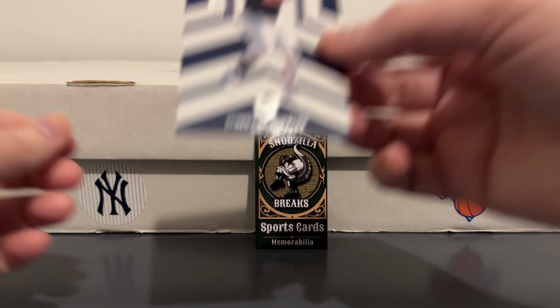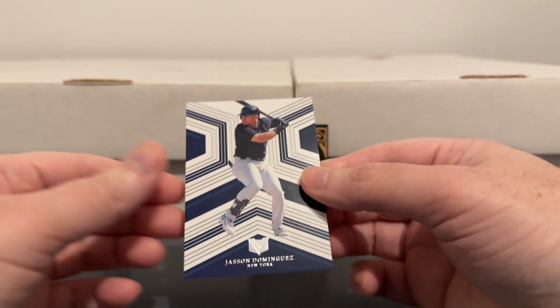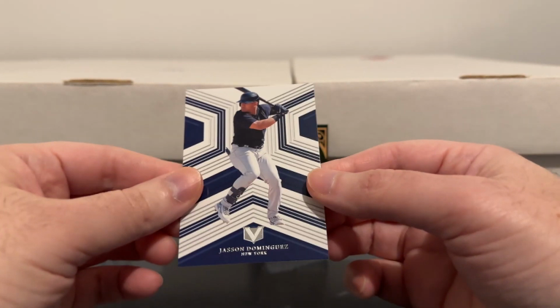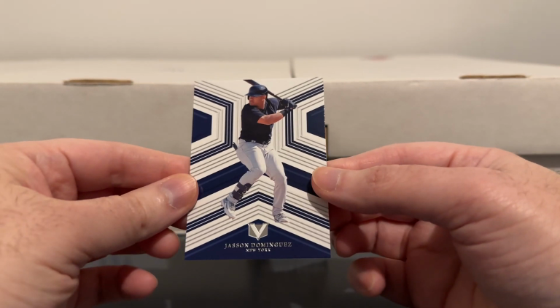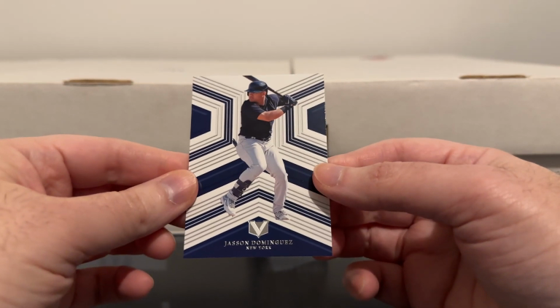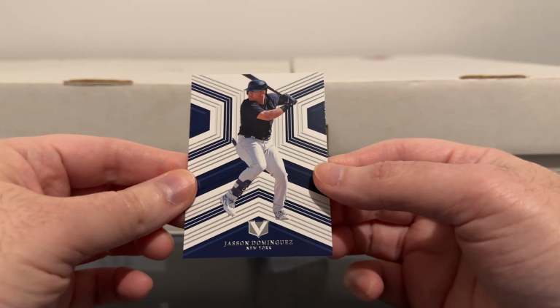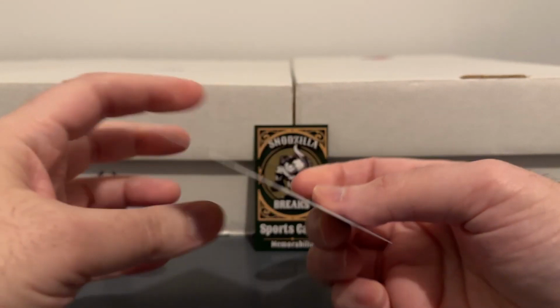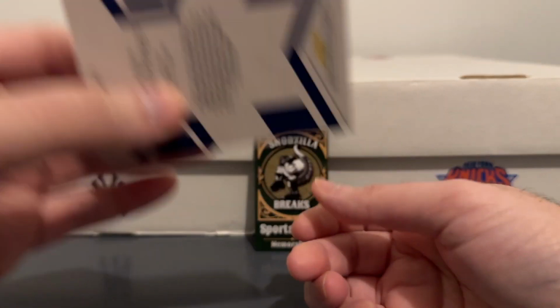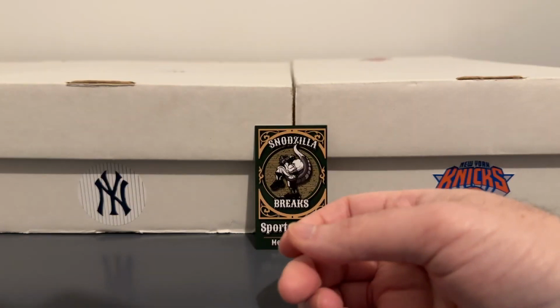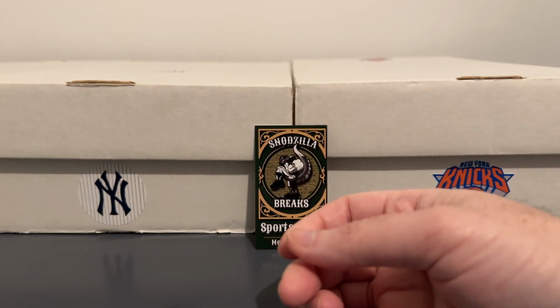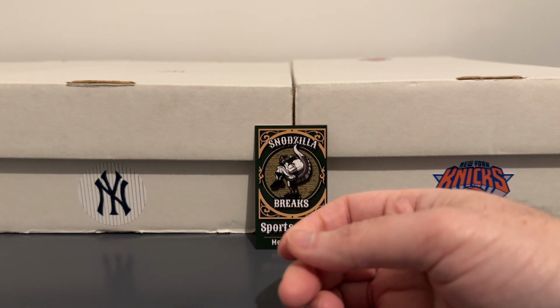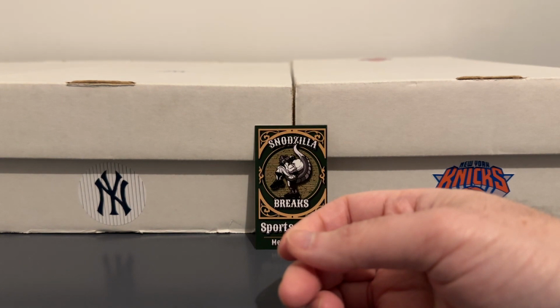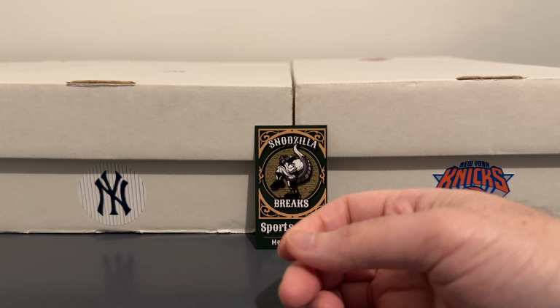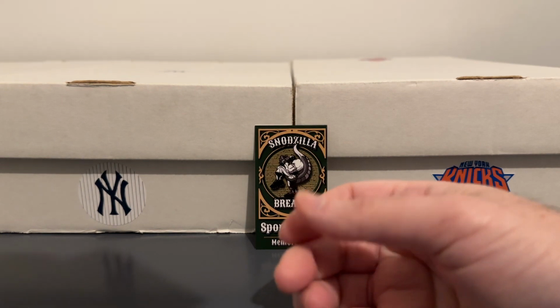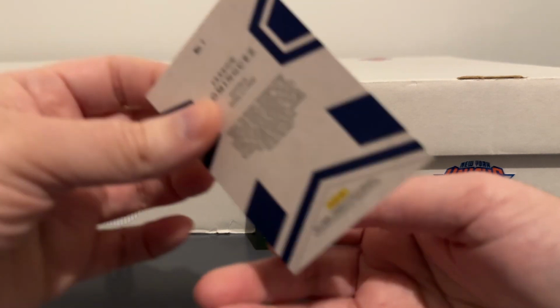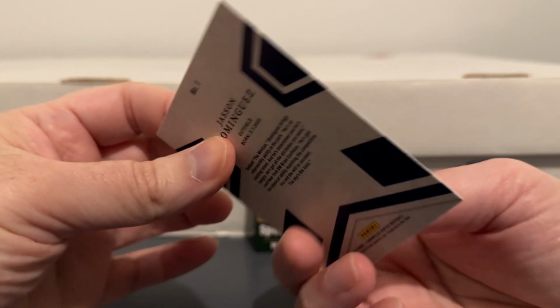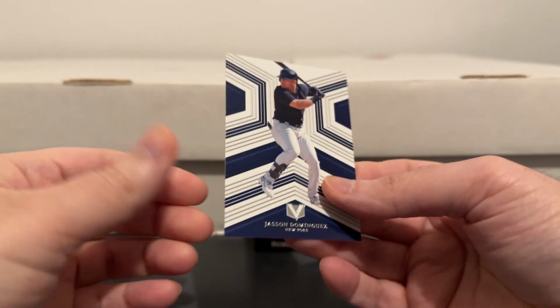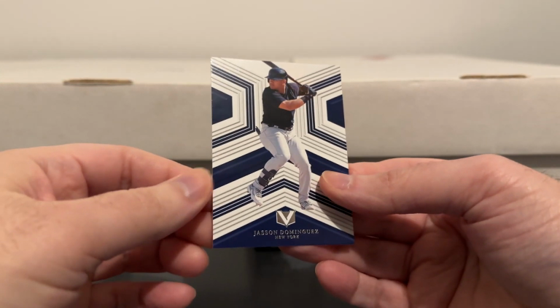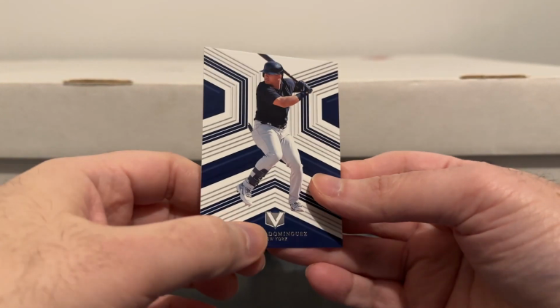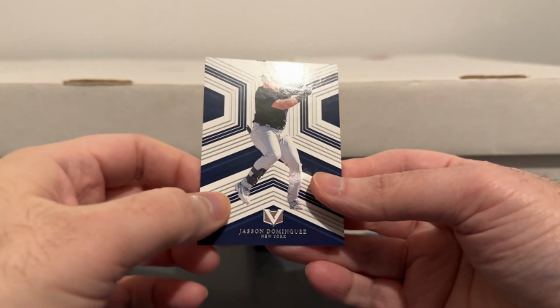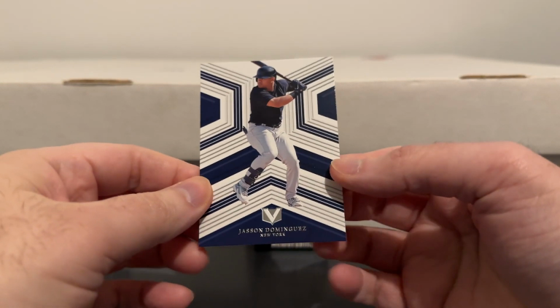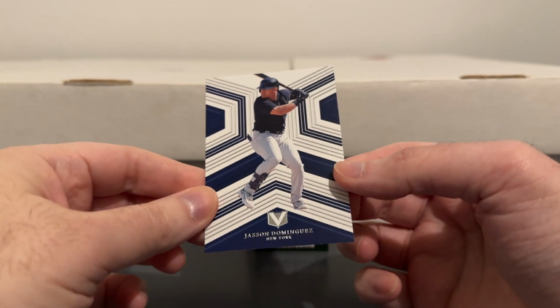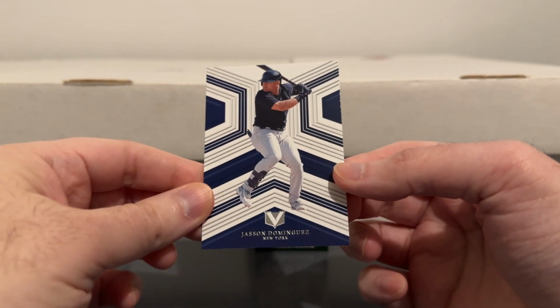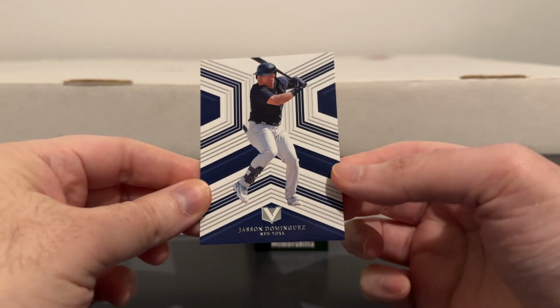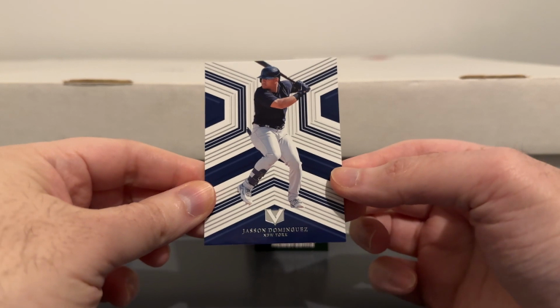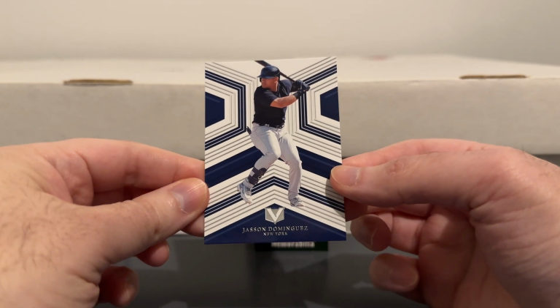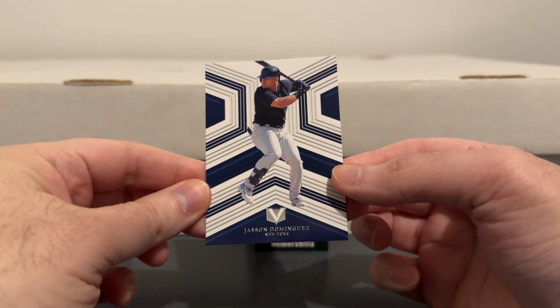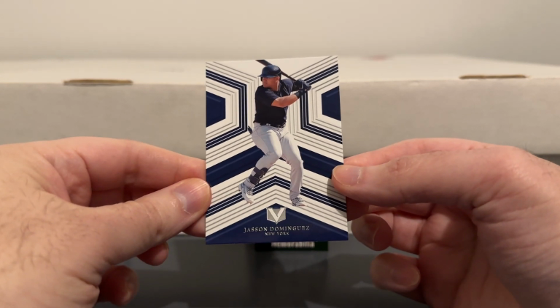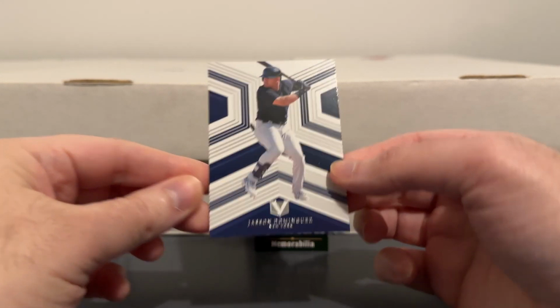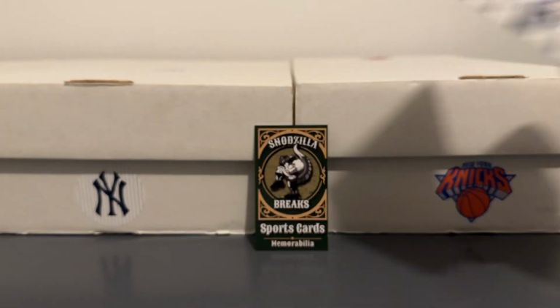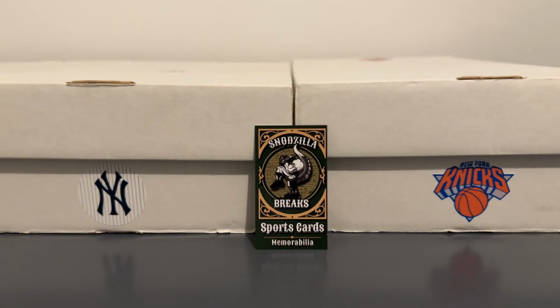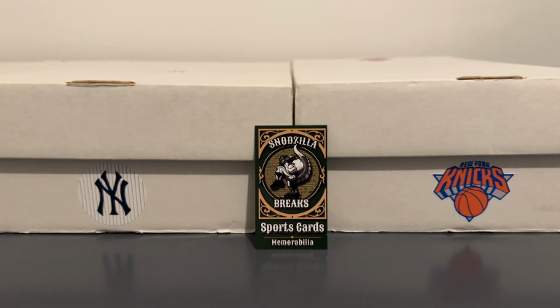Here's a Jasson Dominguez — Vertex is what they call that. I thought it was Vanguard, the old Pacific product, but no, it's Vertex.